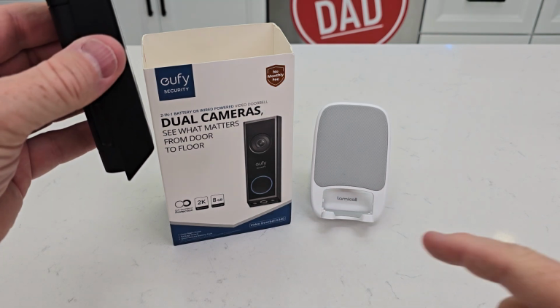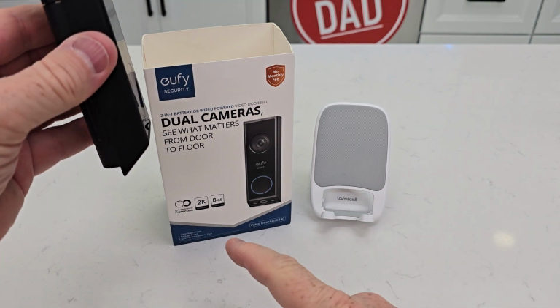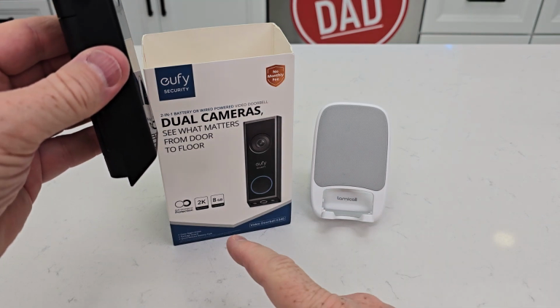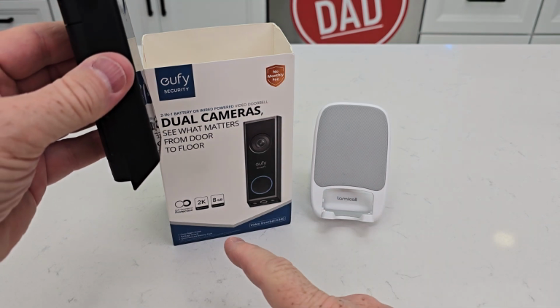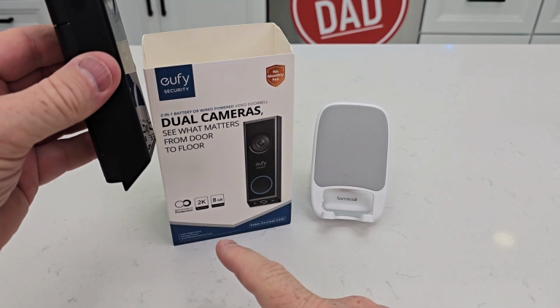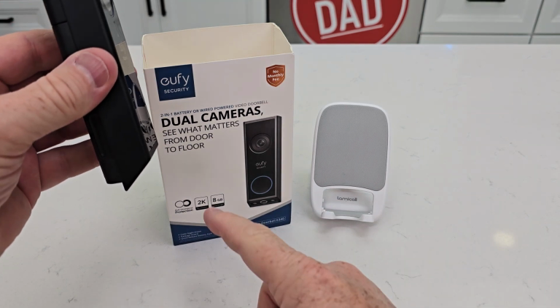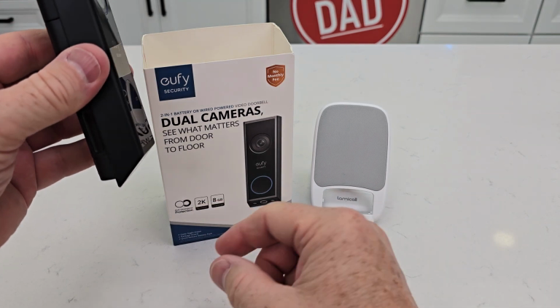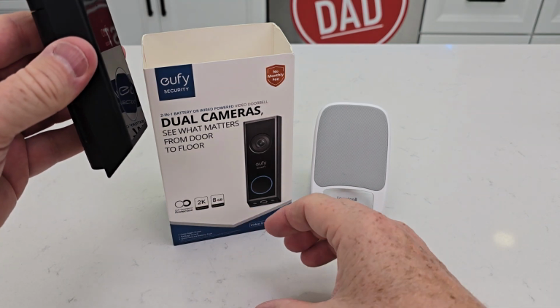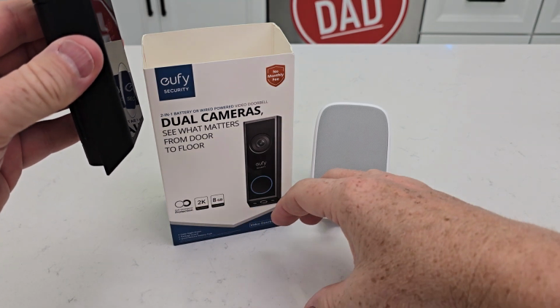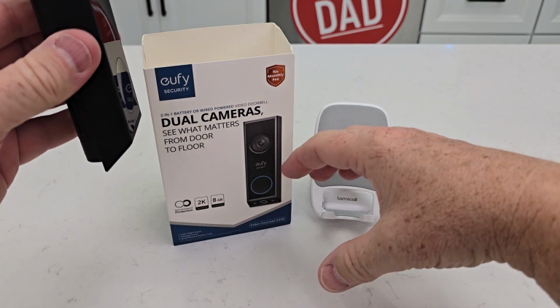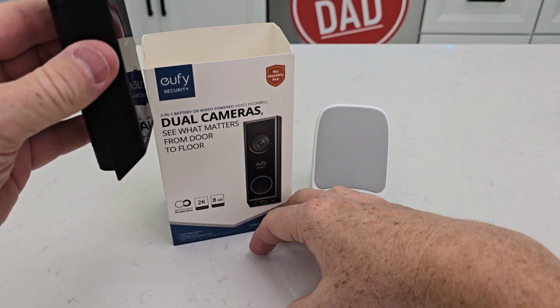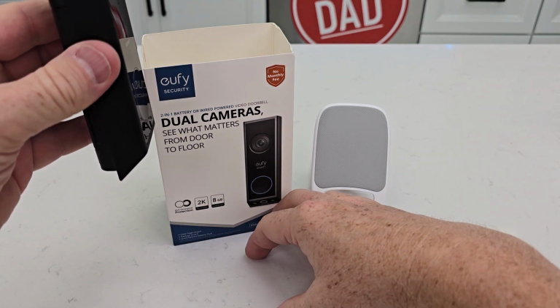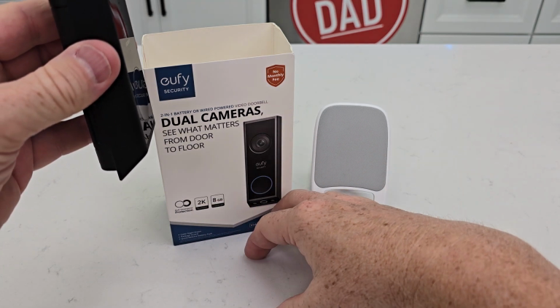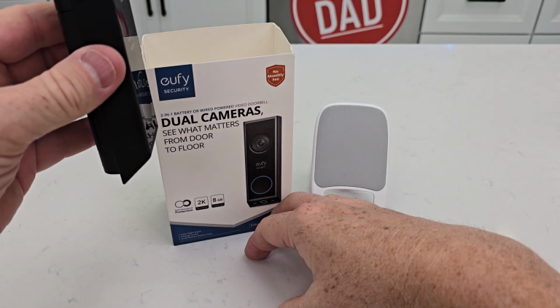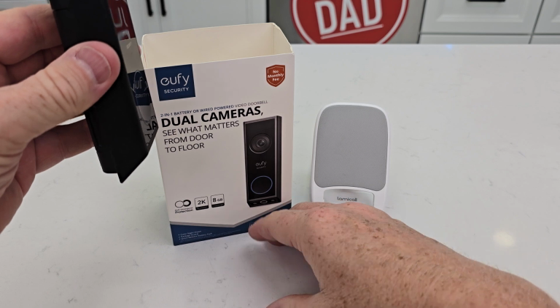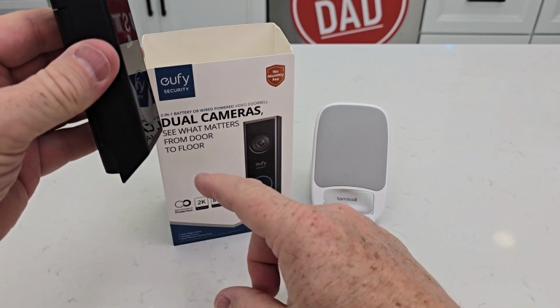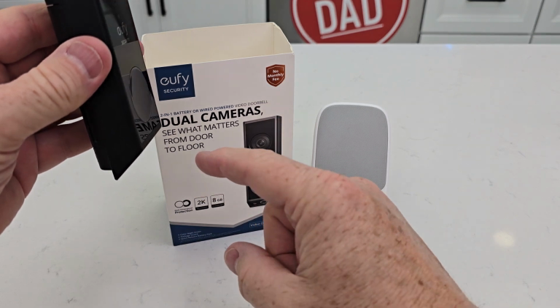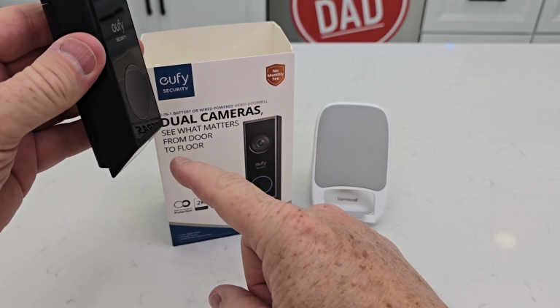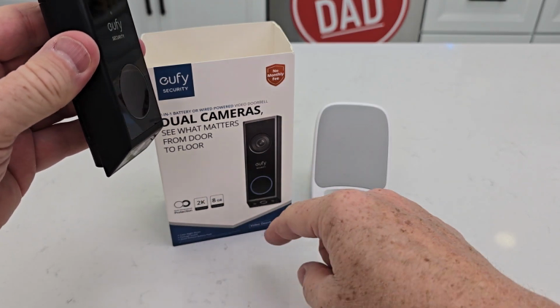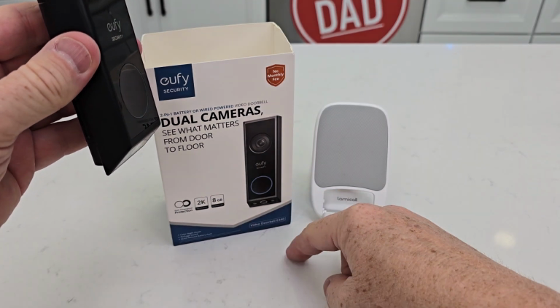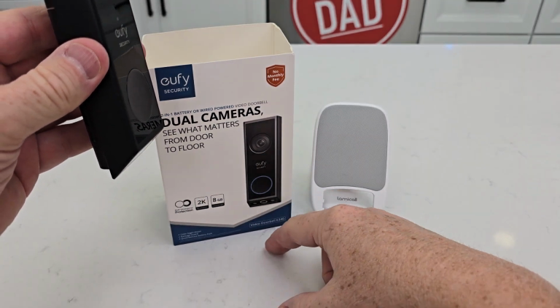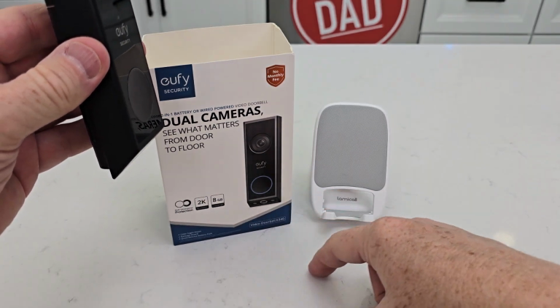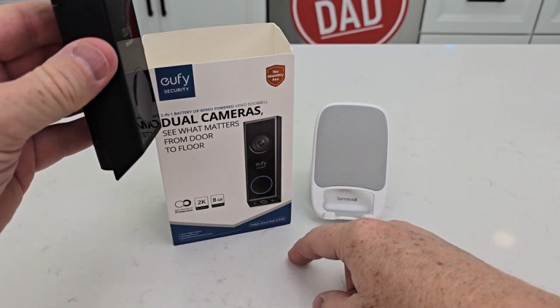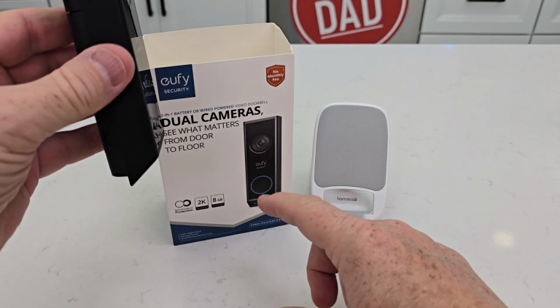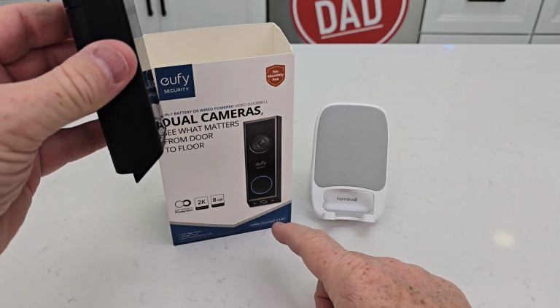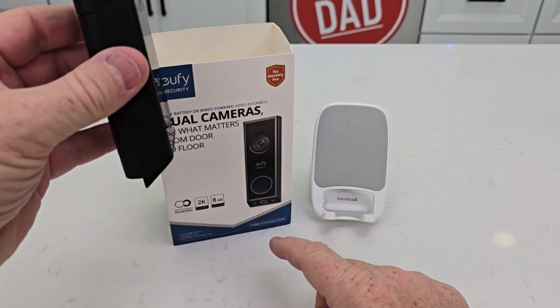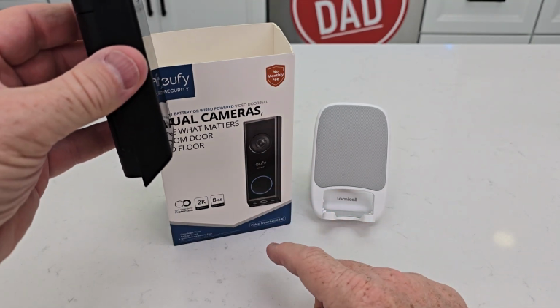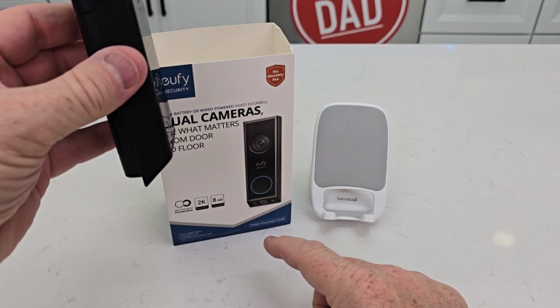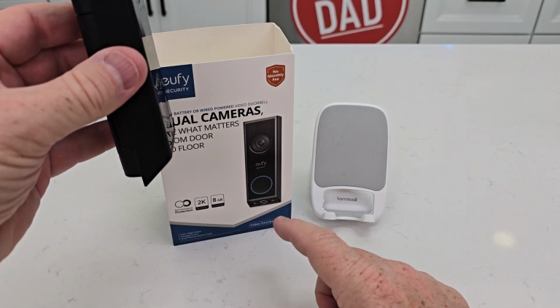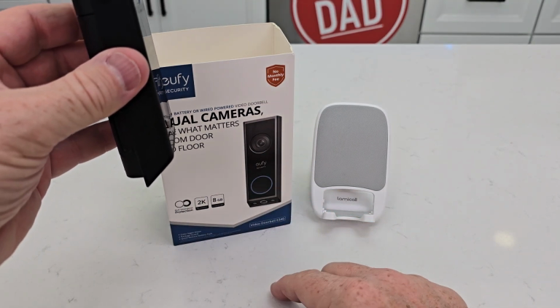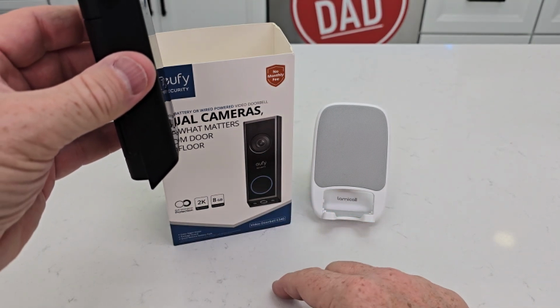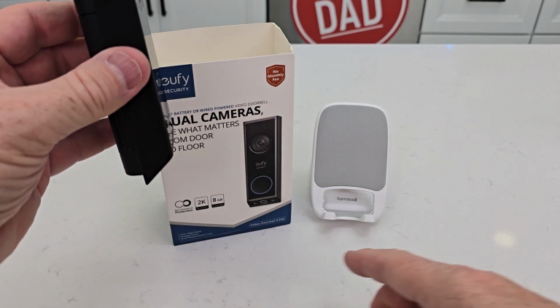That leads me to reason number two. When somebody puts a package down, it can detect if there's a package there and it can give you a notification saying you've got a package.